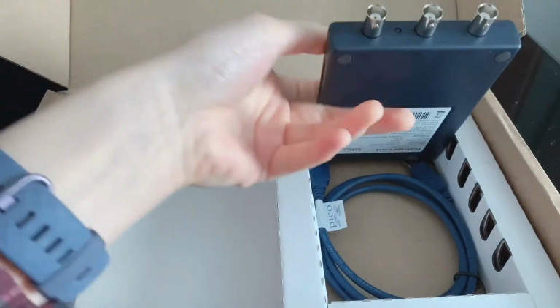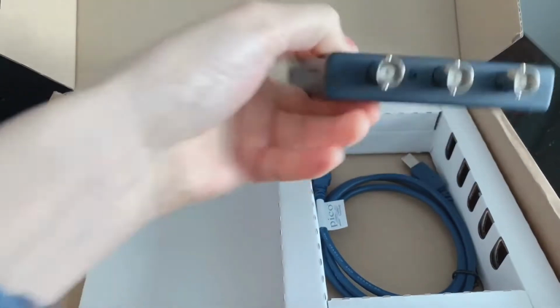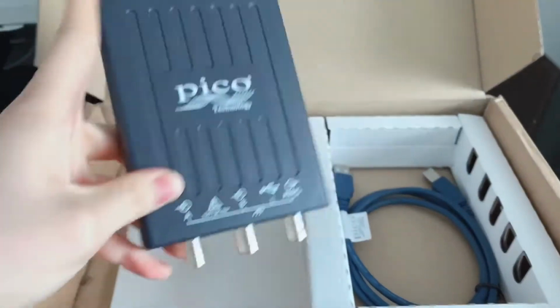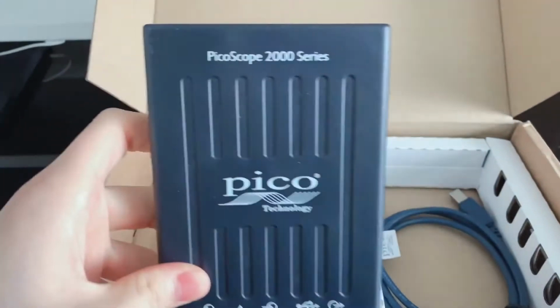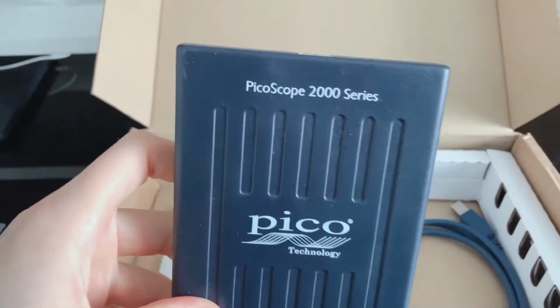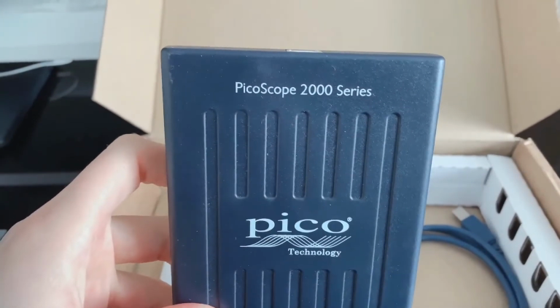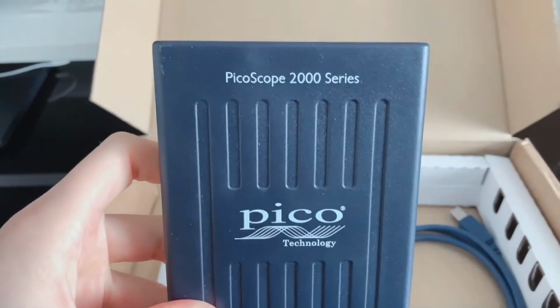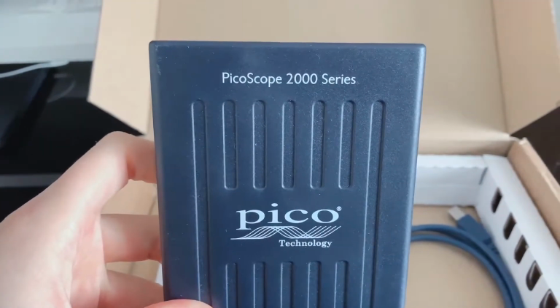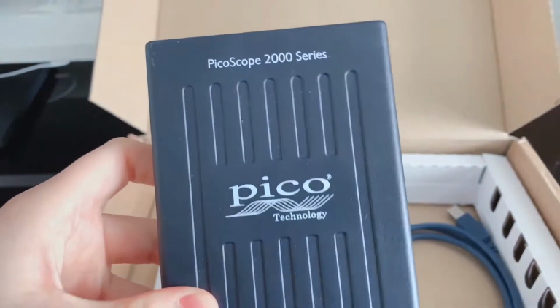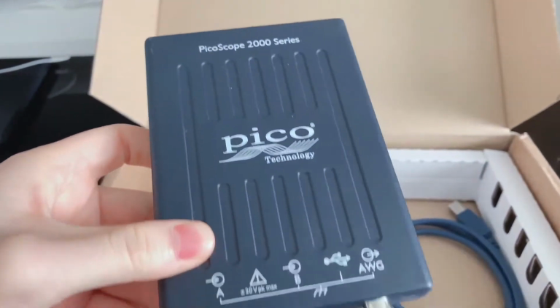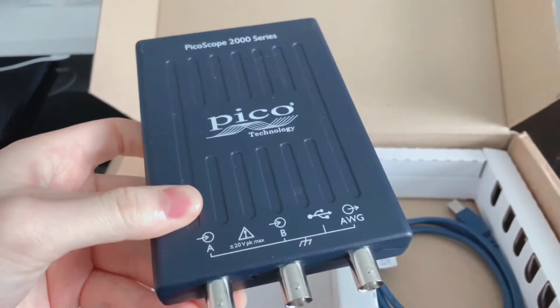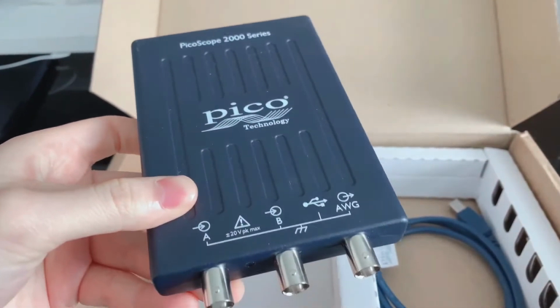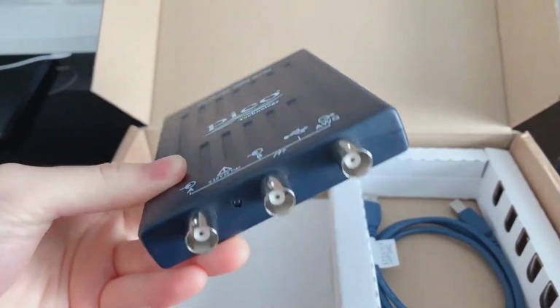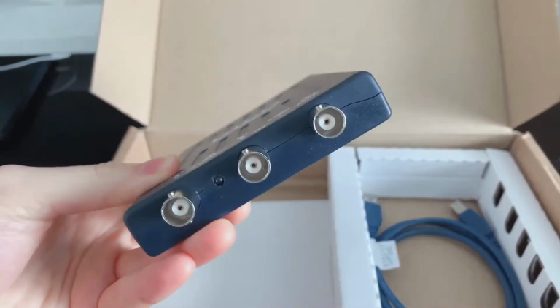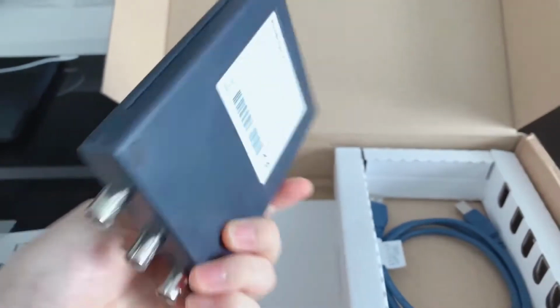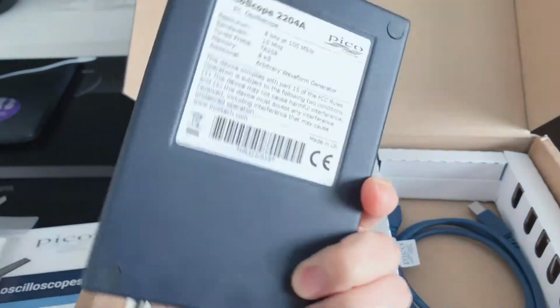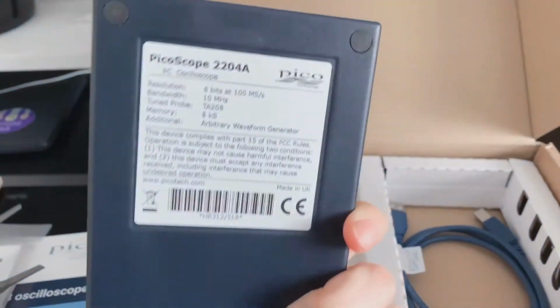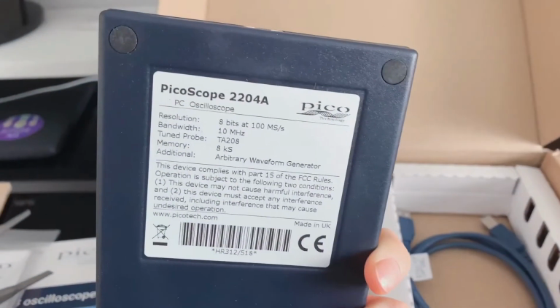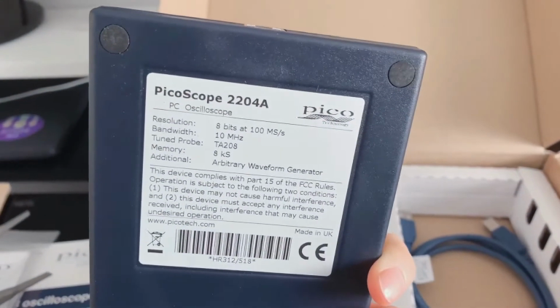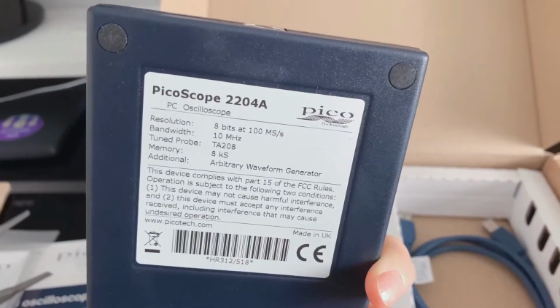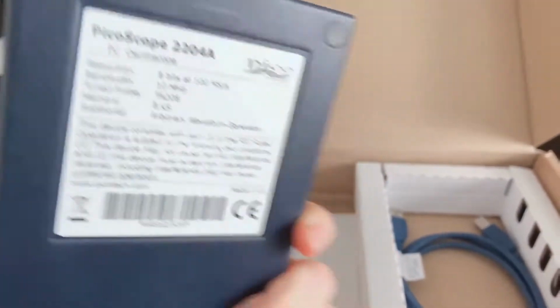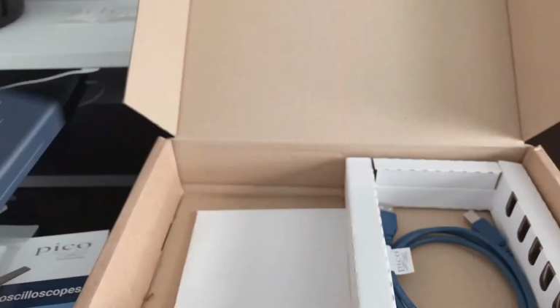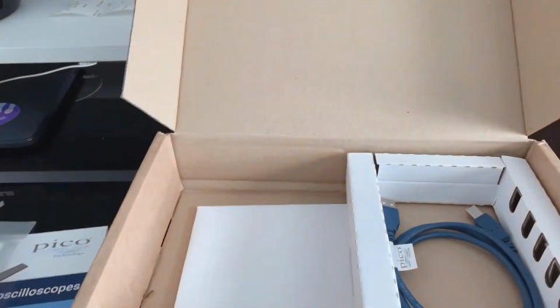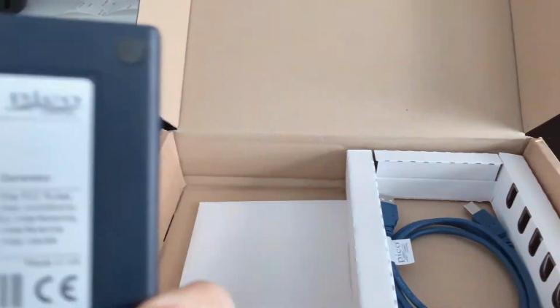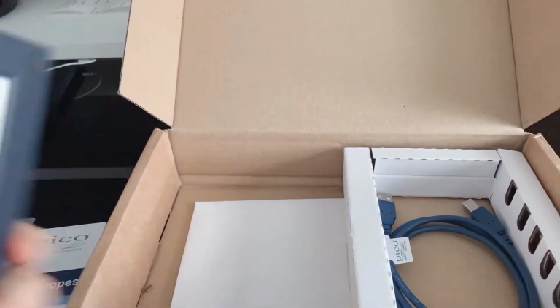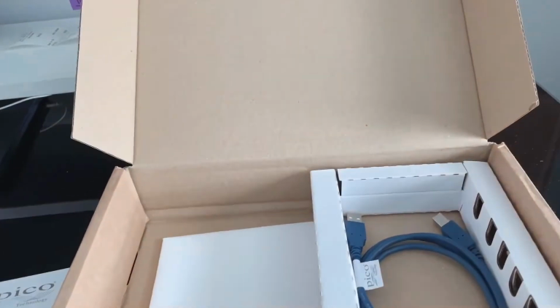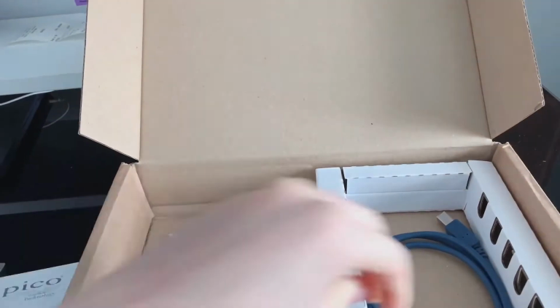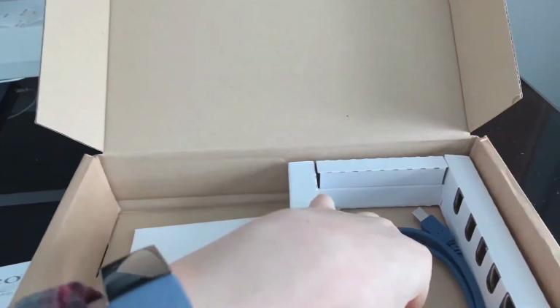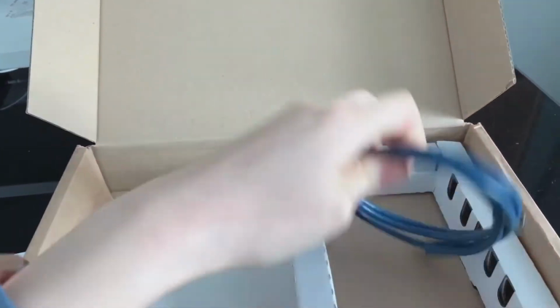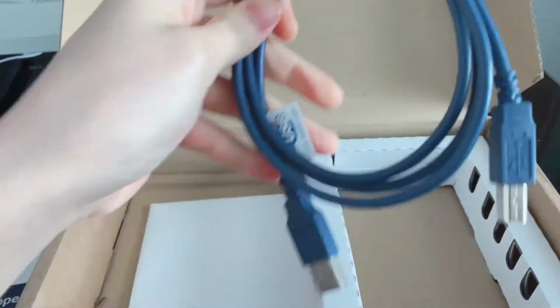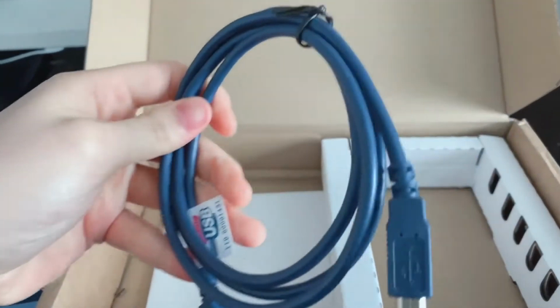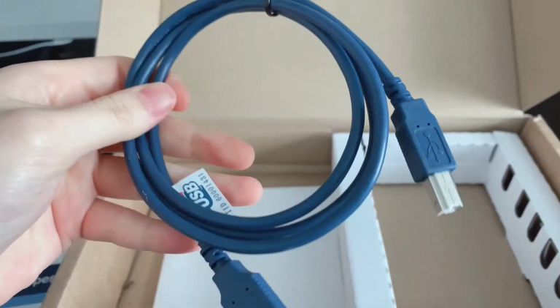And then the body — PicoScope 2000 series. So two channels and a ground. And then the connection cable.